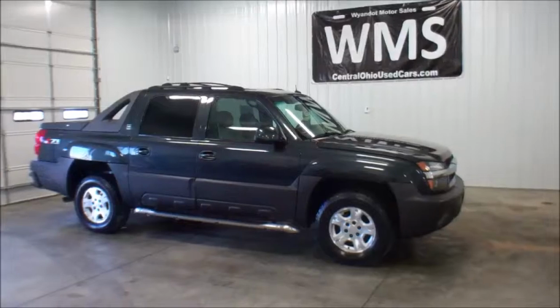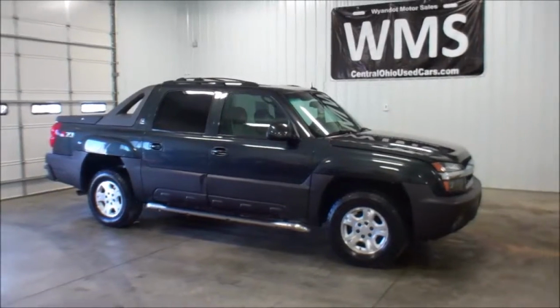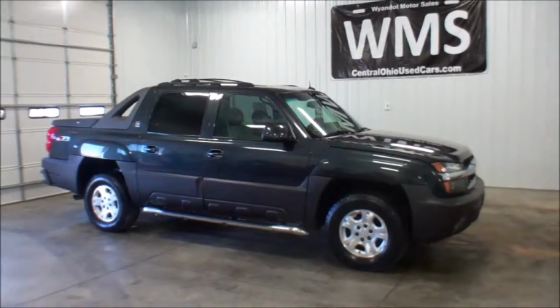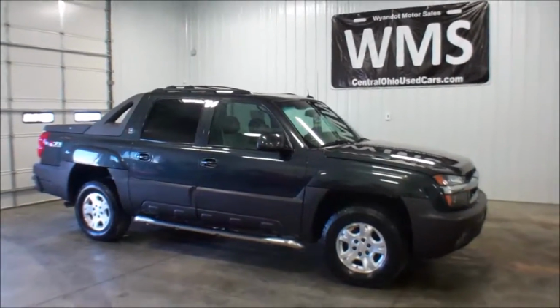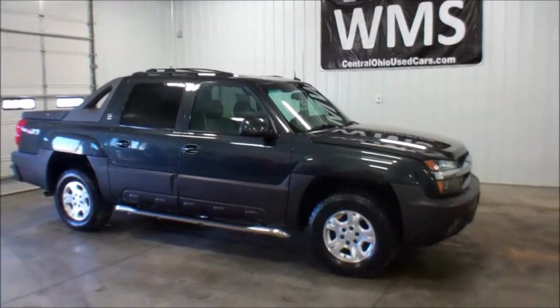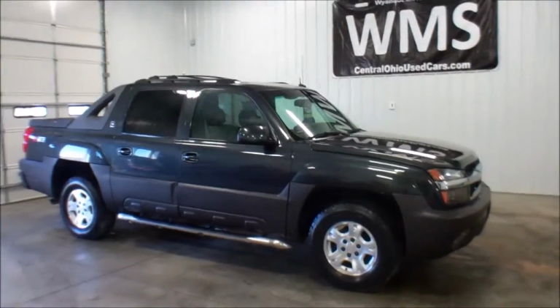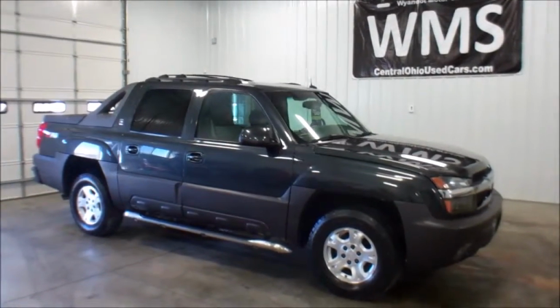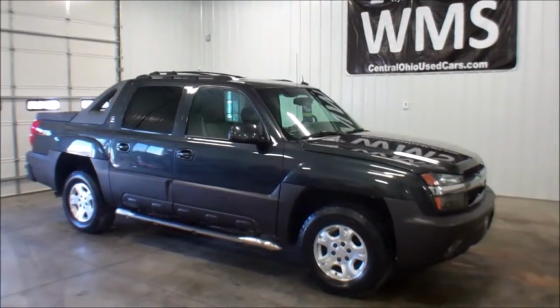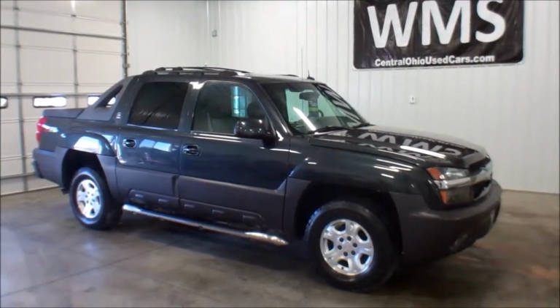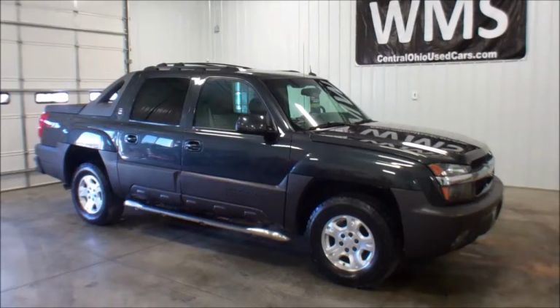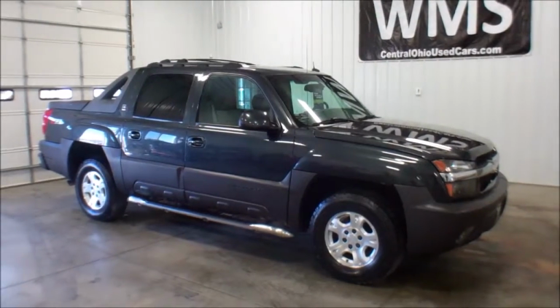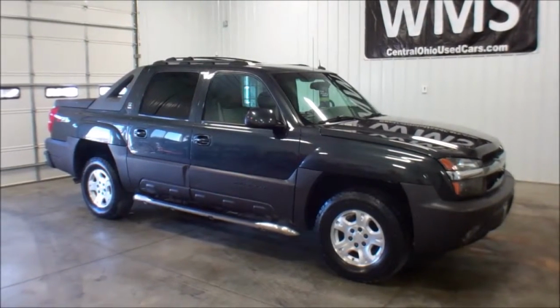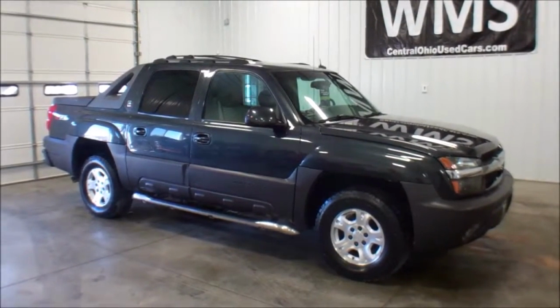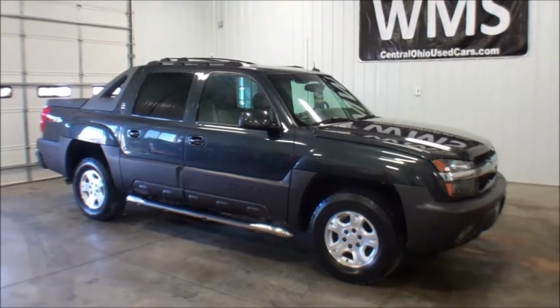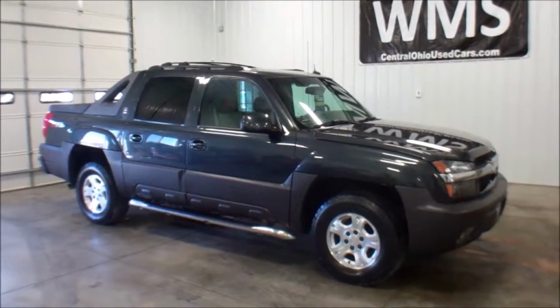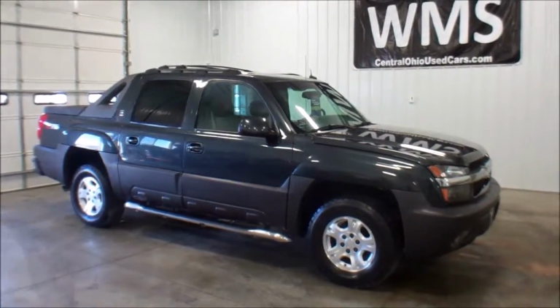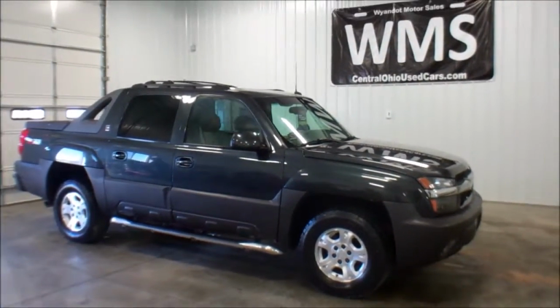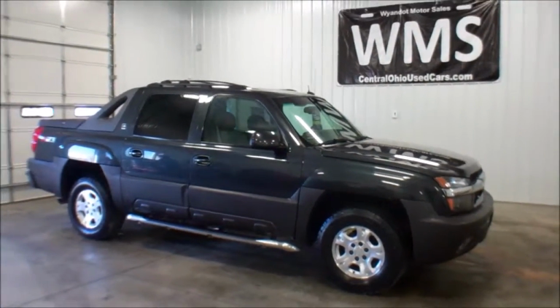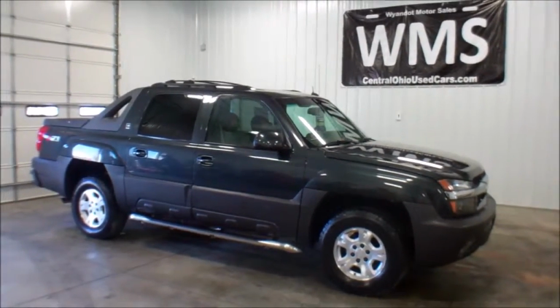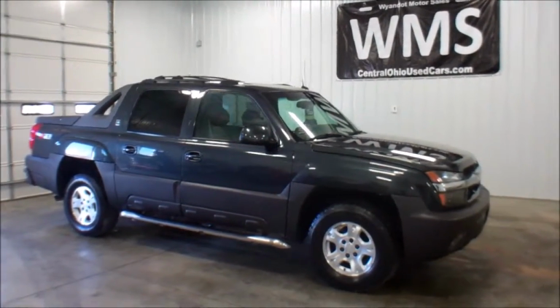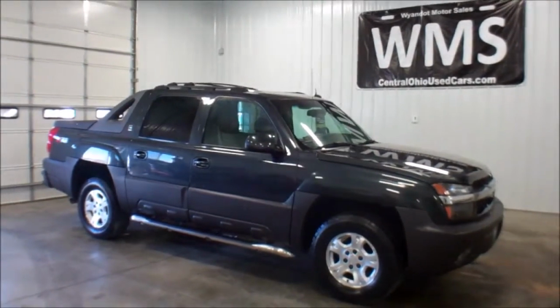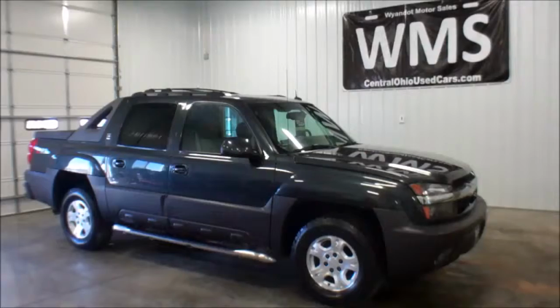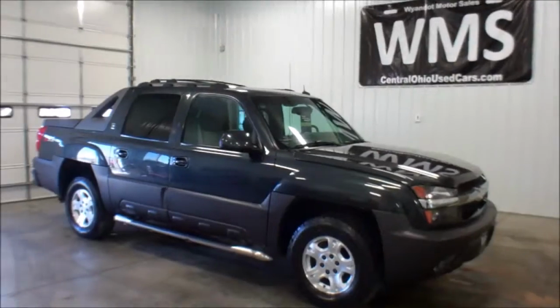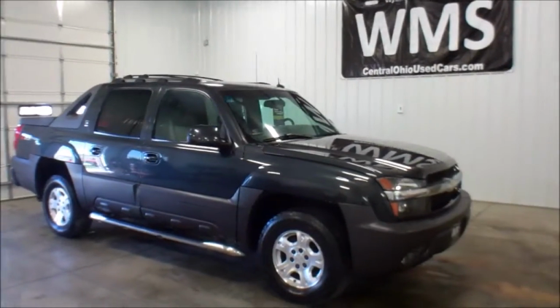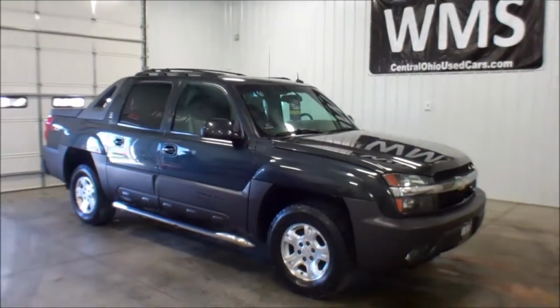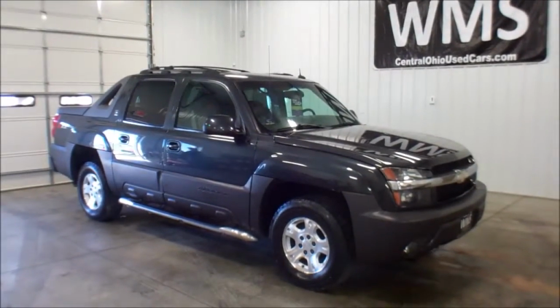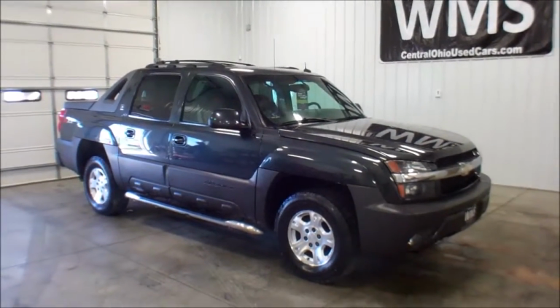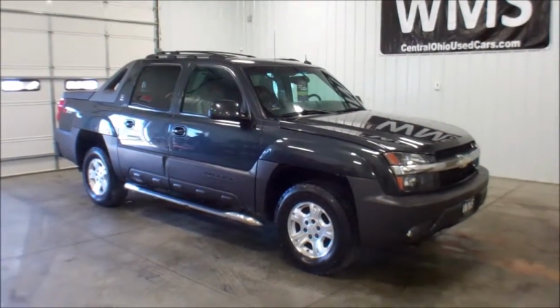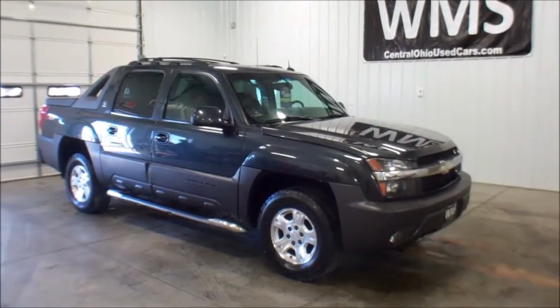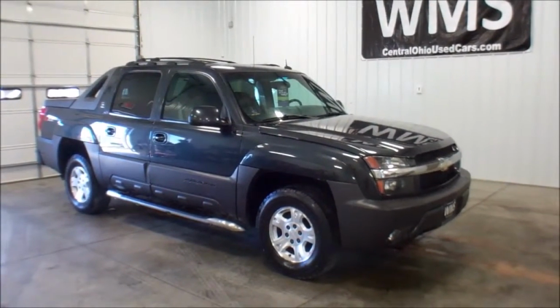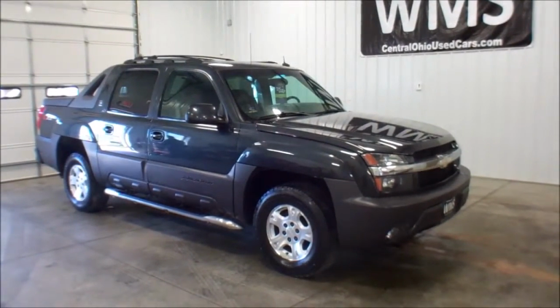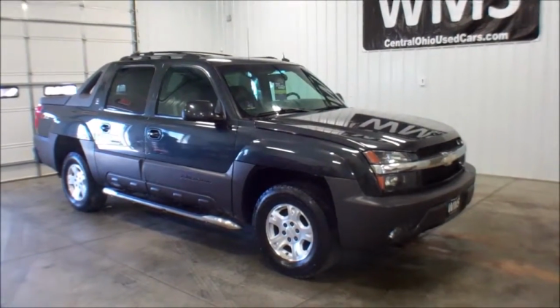Hello, this is Andy from Wyandotte Motor Sales. WMSOhio.com is our website. There you will find our complete inventory. If you have any questions, feel free to call or email — all the contact information is on there.